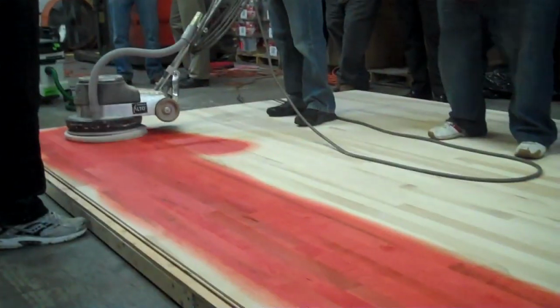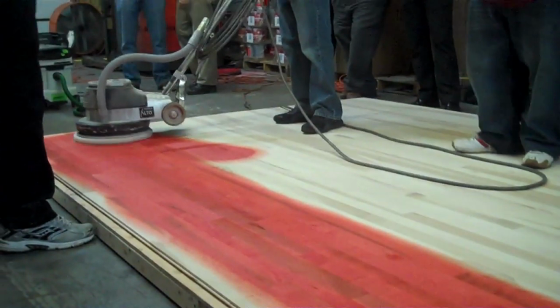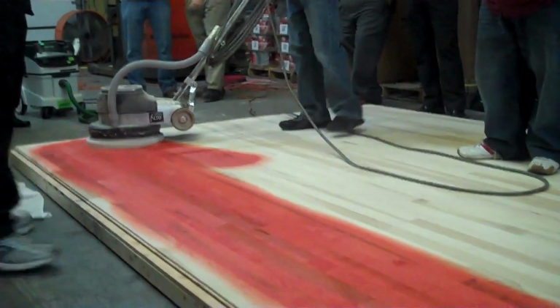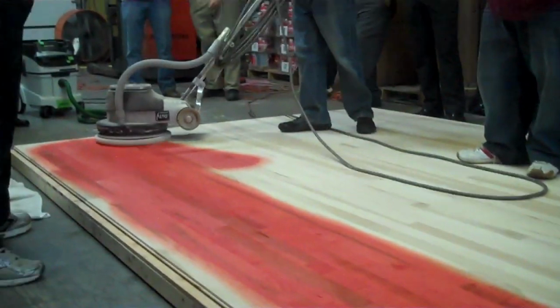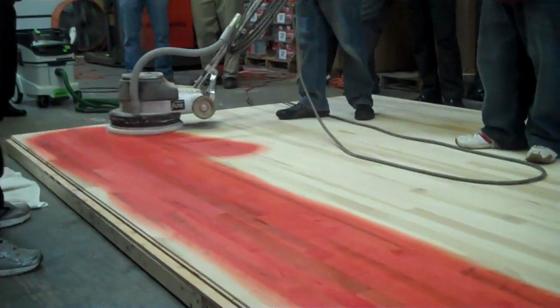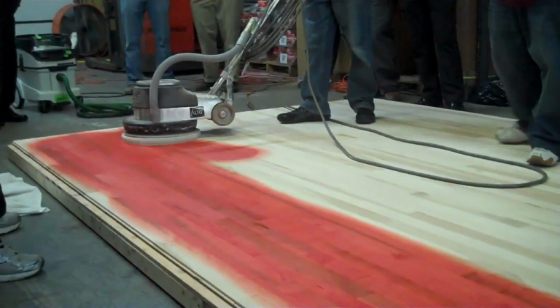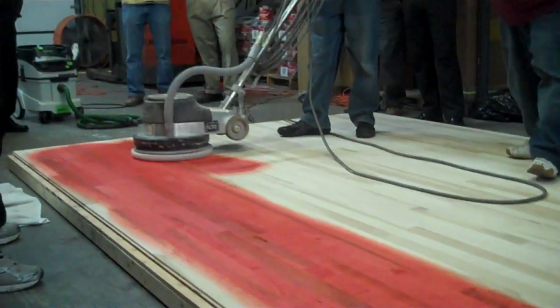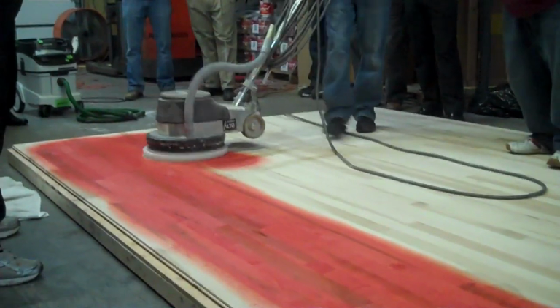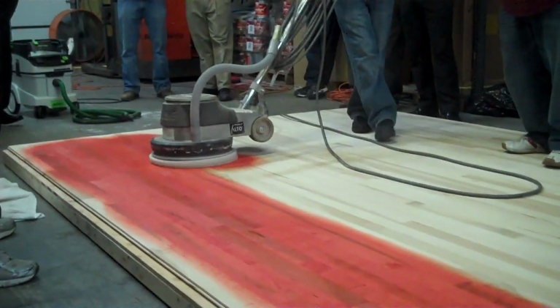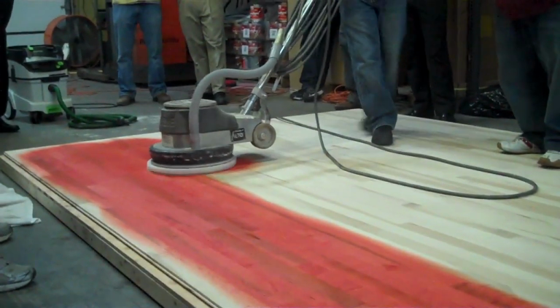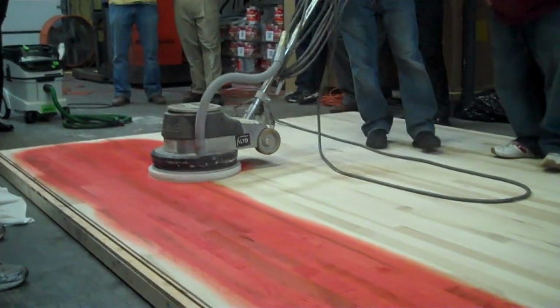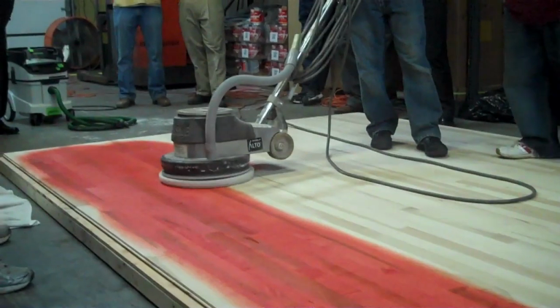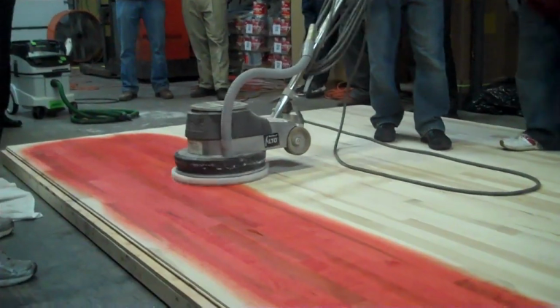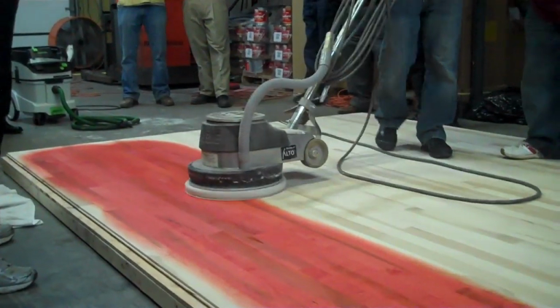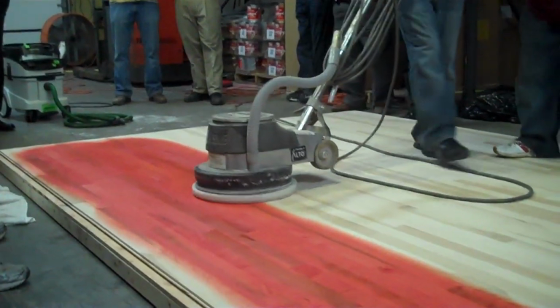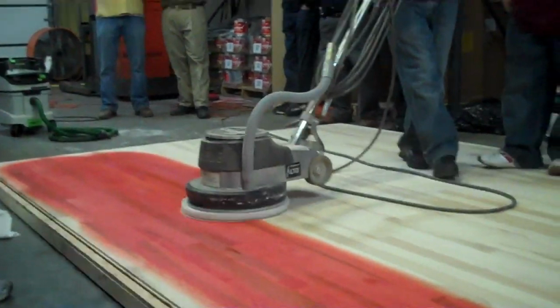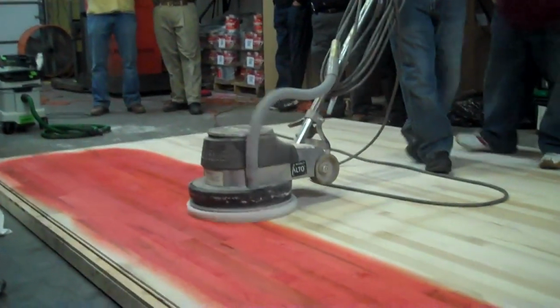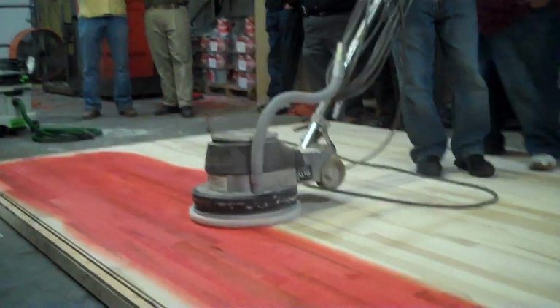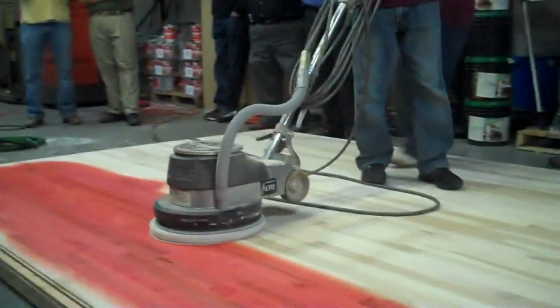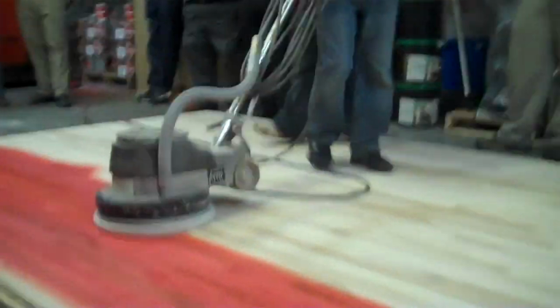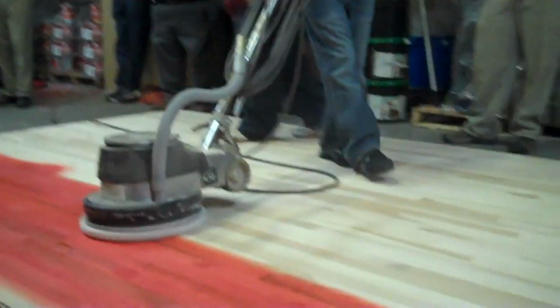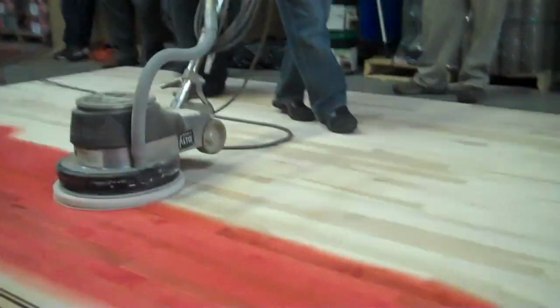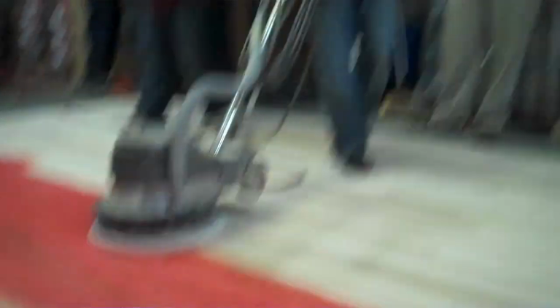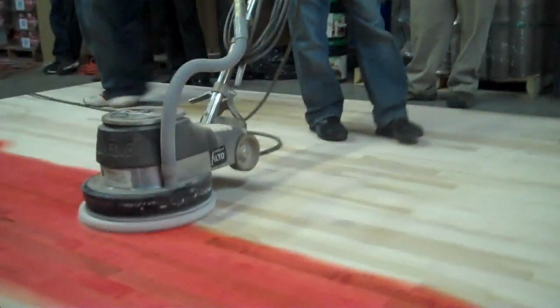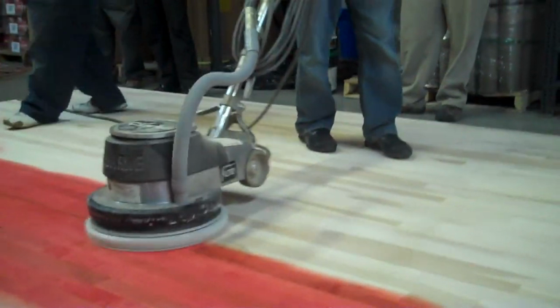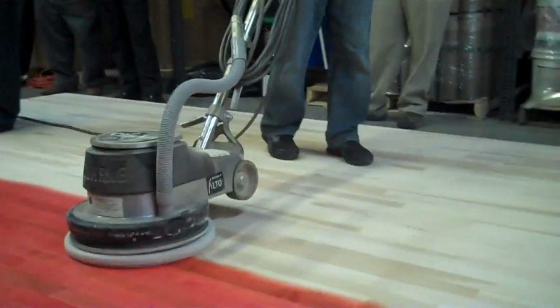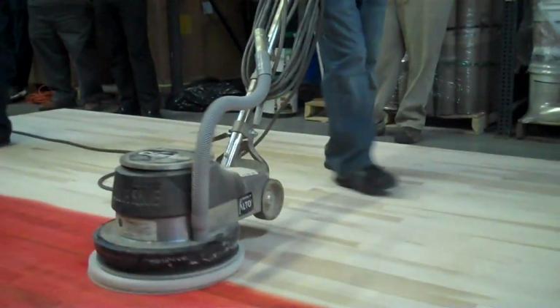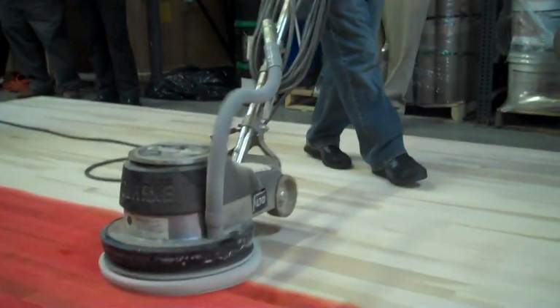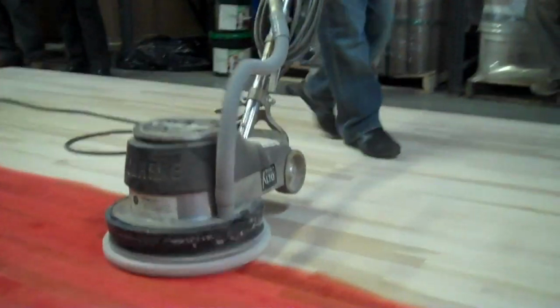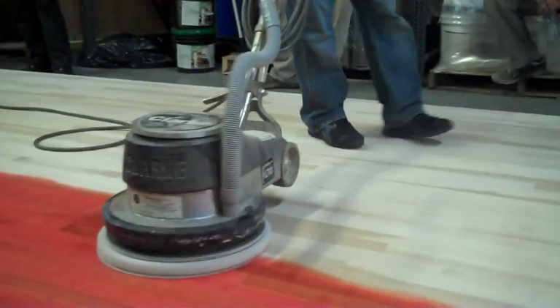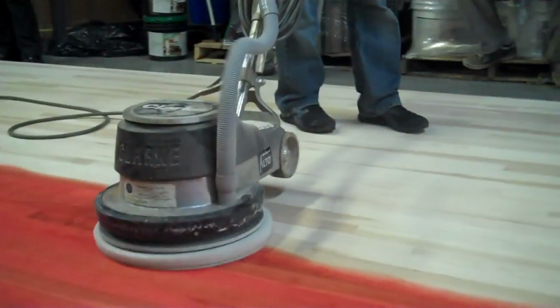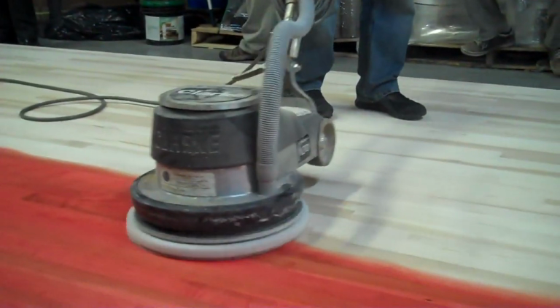One of the good parts about working with the bonus stain is it will melt into itself — it will repair itself. If it does start to get a little dry on a long pass, you just add more. We were doing the inside of the three point.